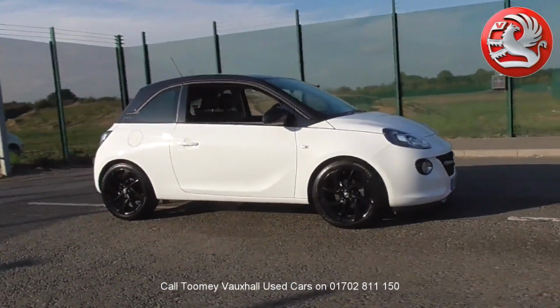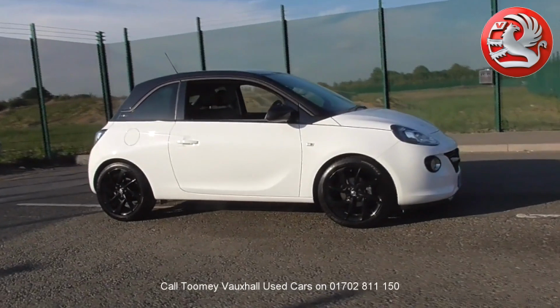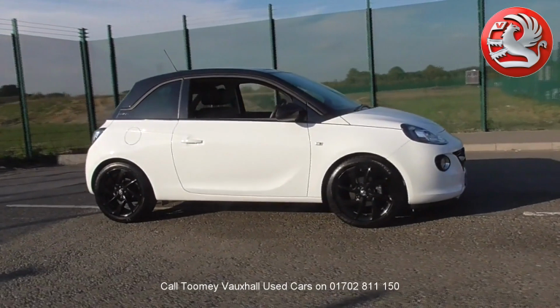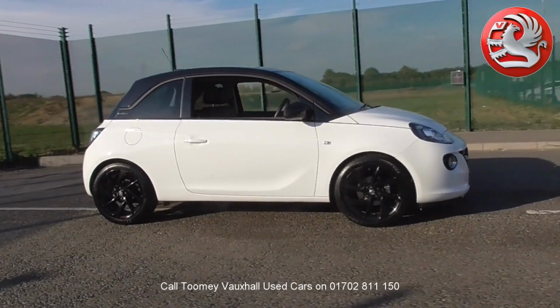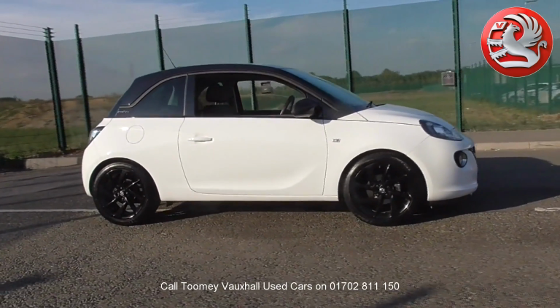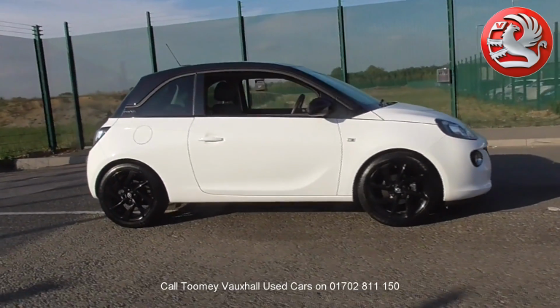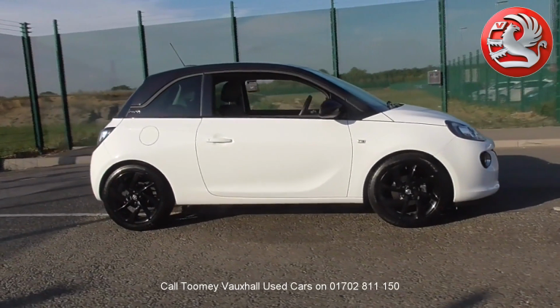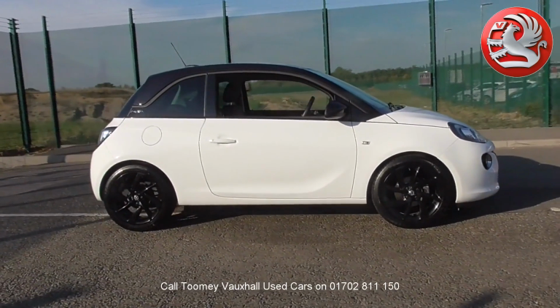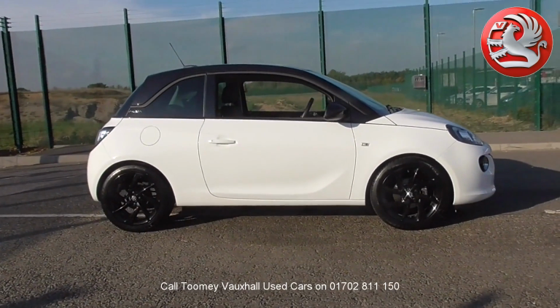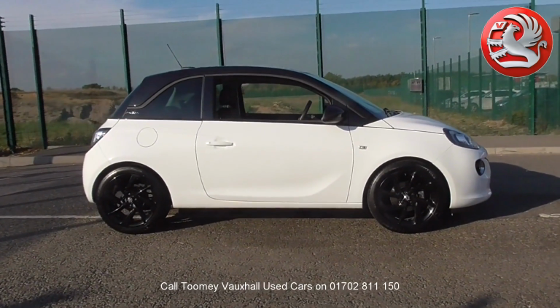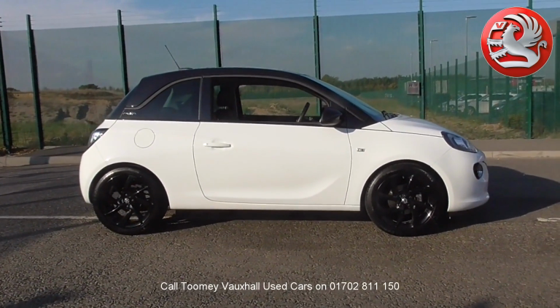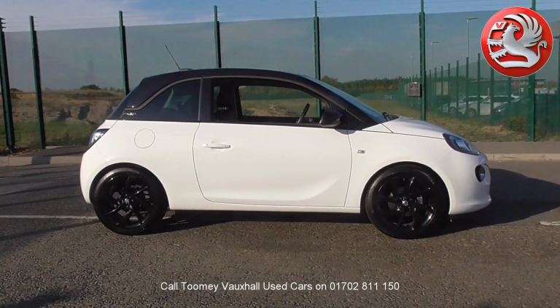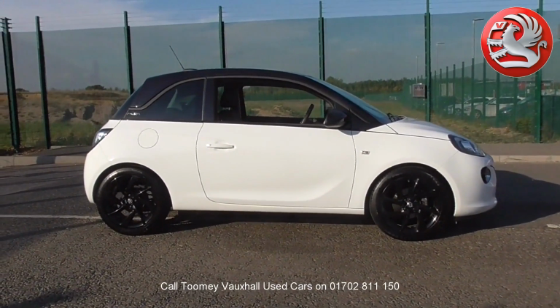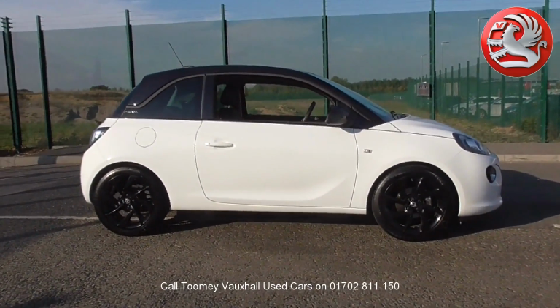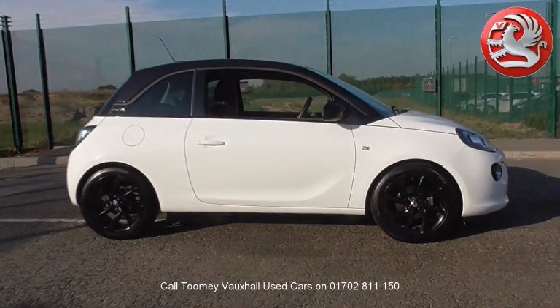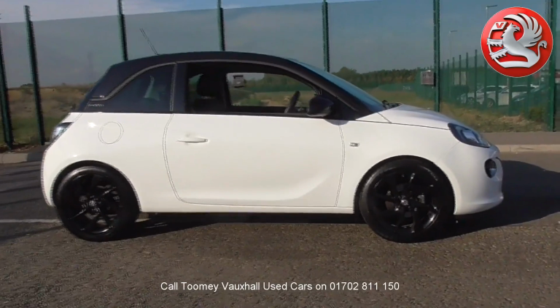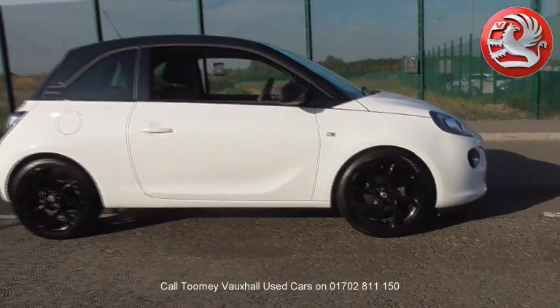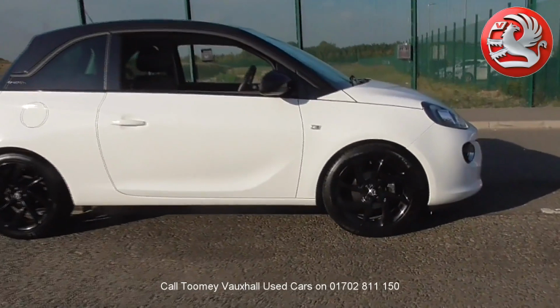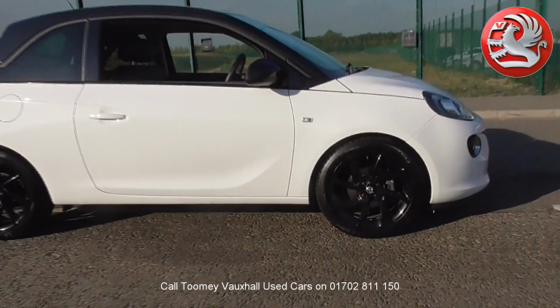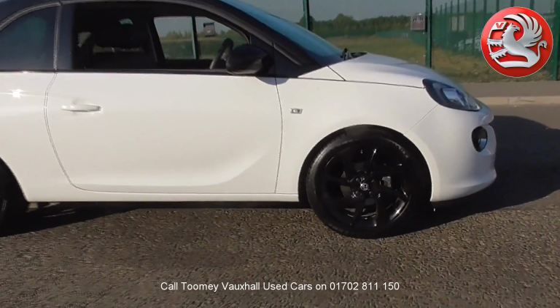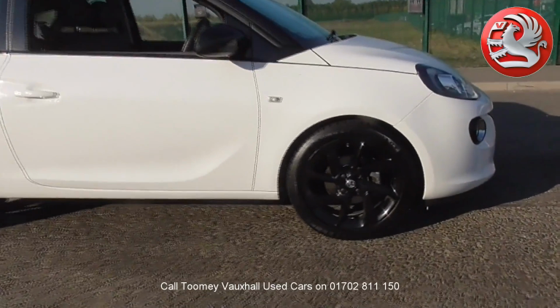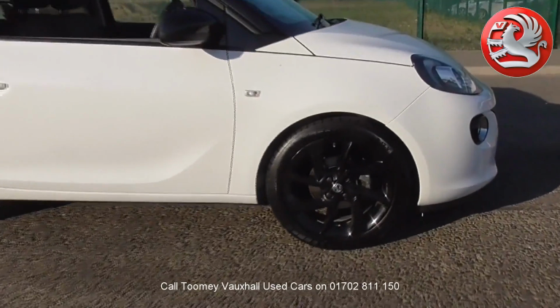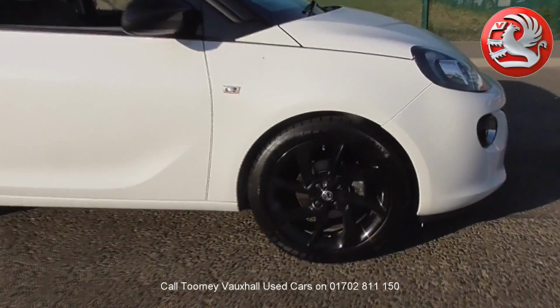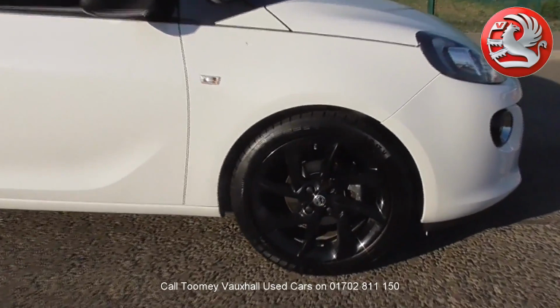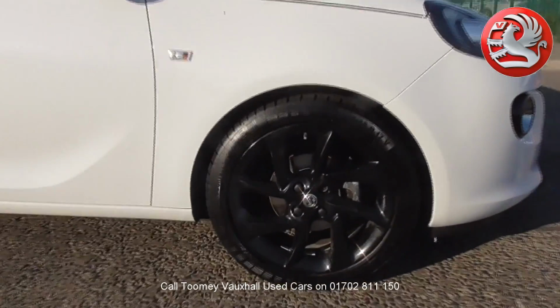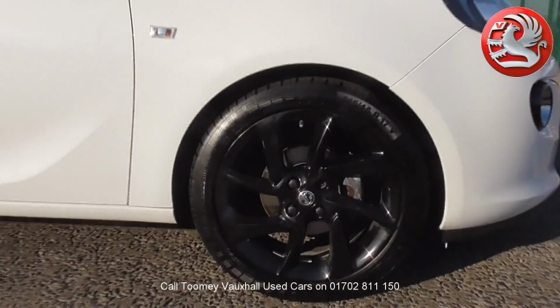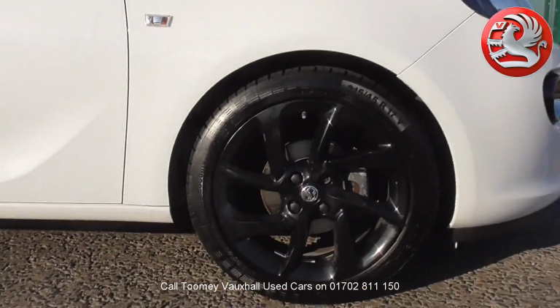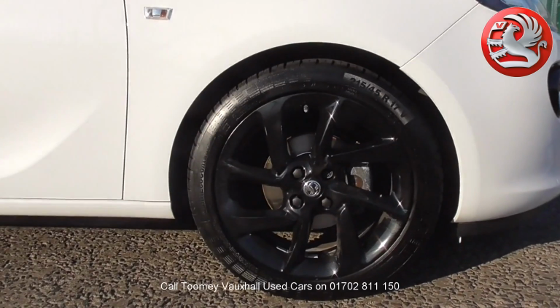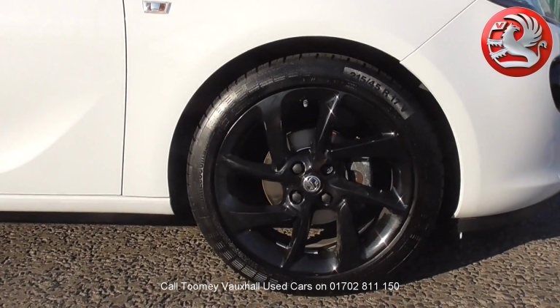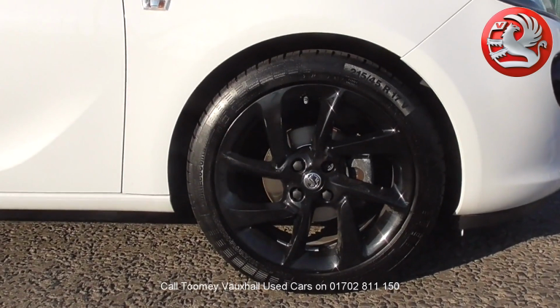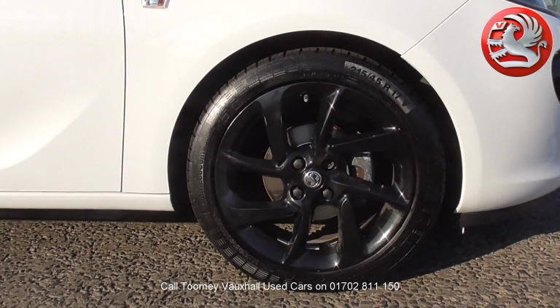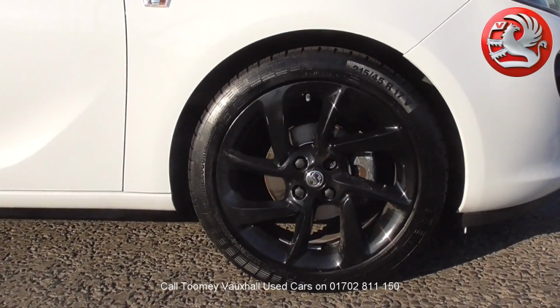Hello. Welcome to the Toomey Southend Motor Village Used Vehicle Channel. Here you'll find high definition videos of all of our used vehicles currently for sale.